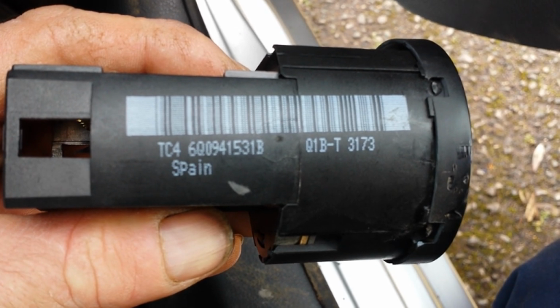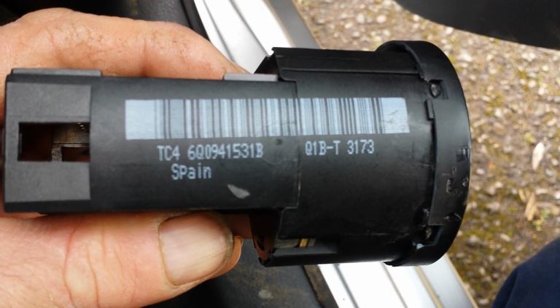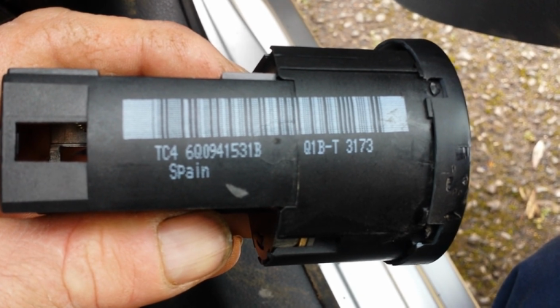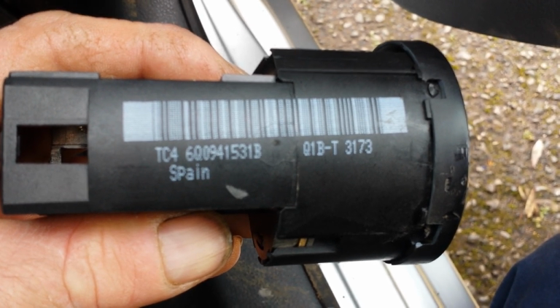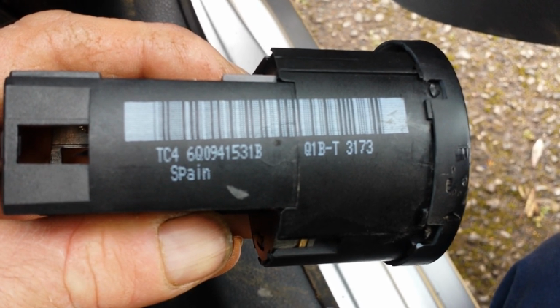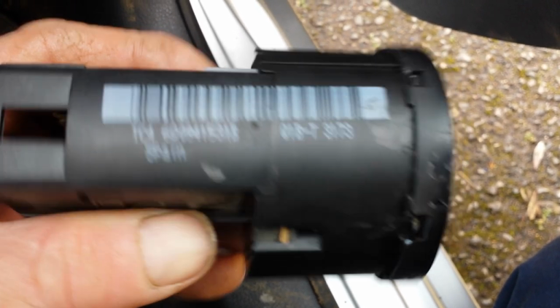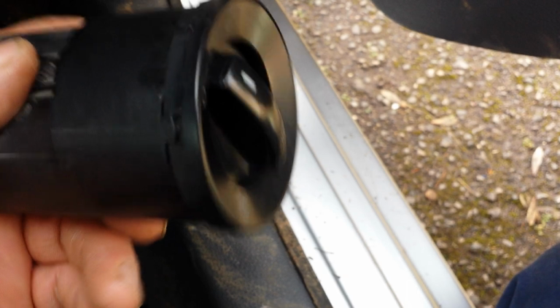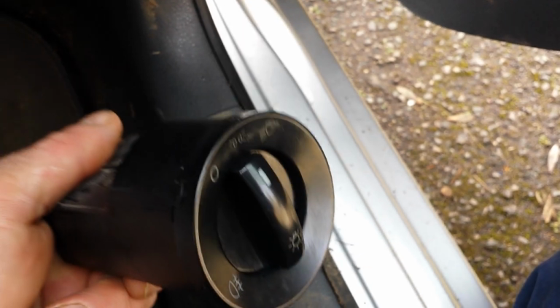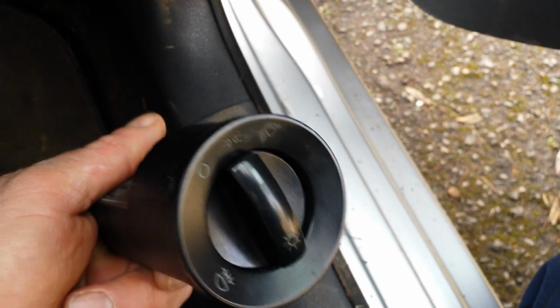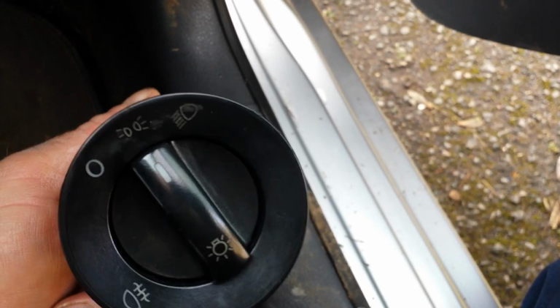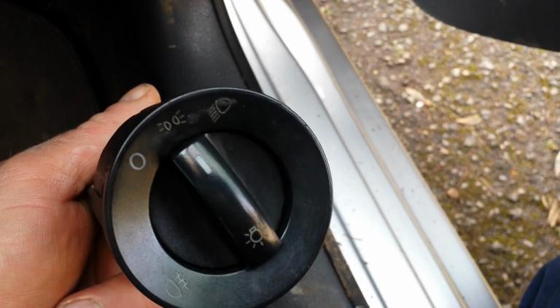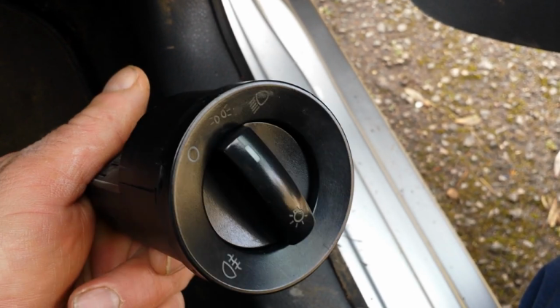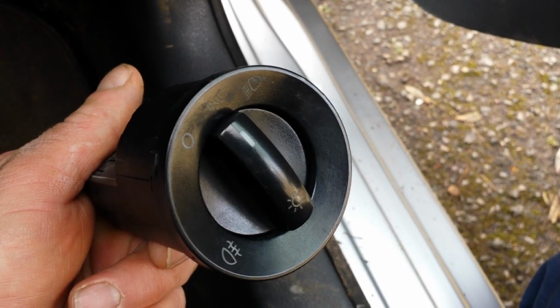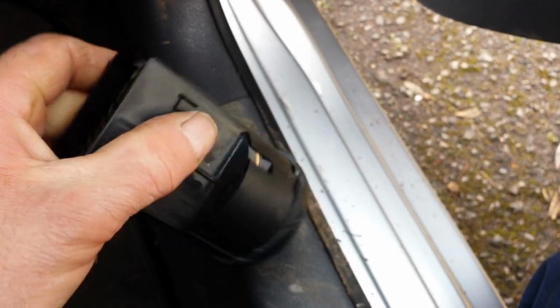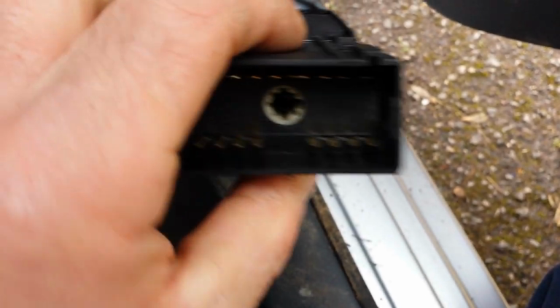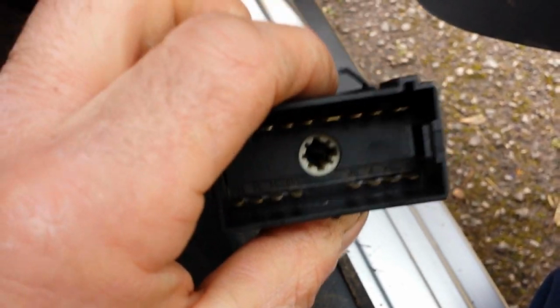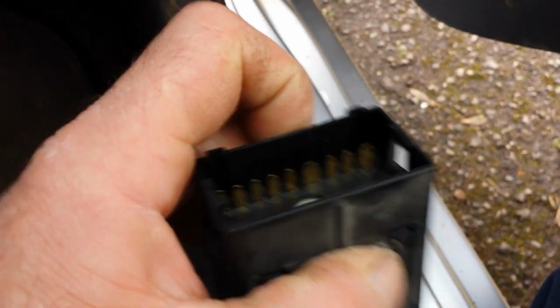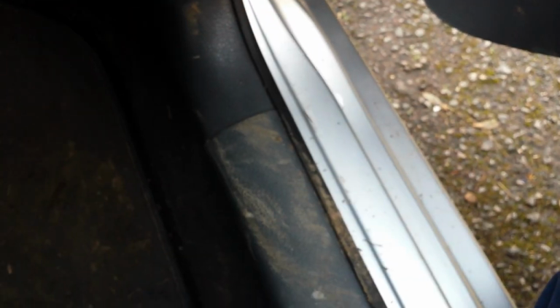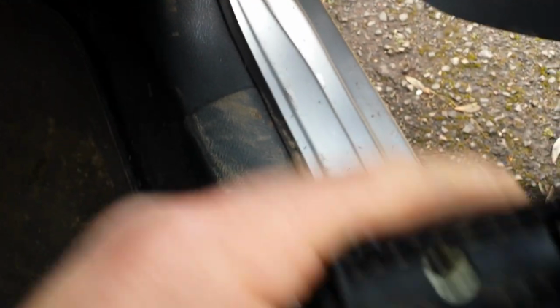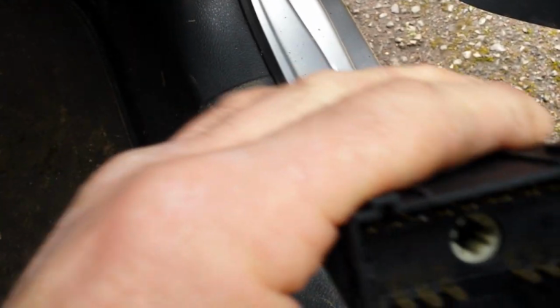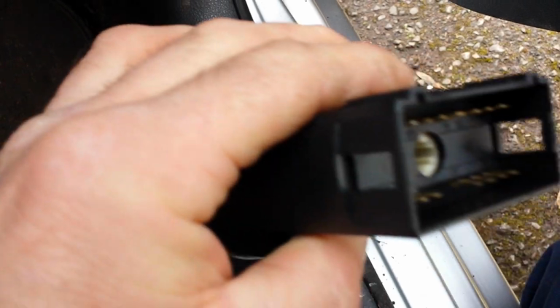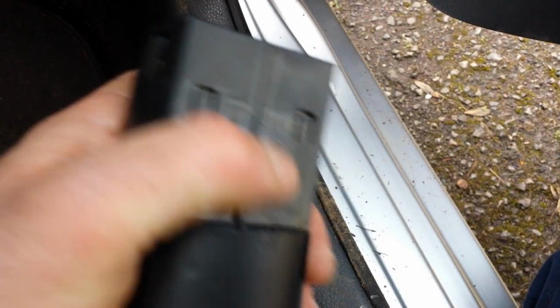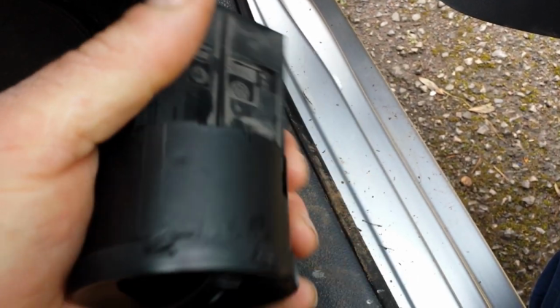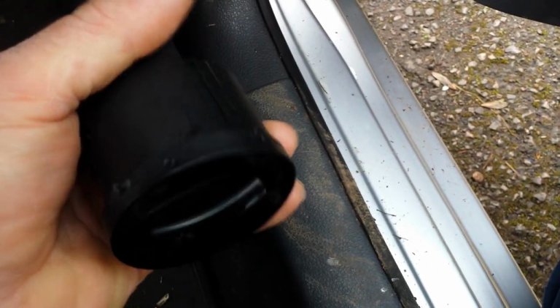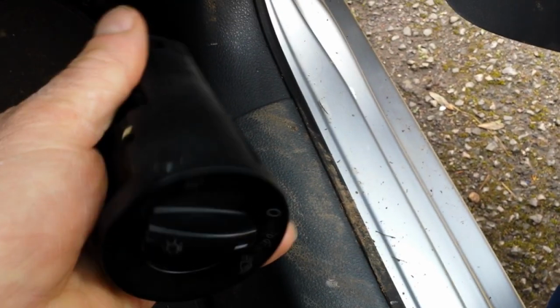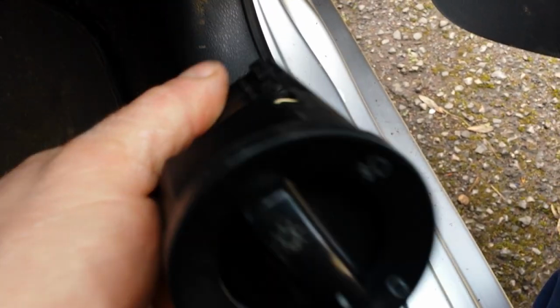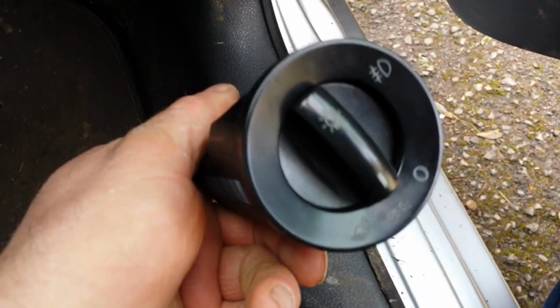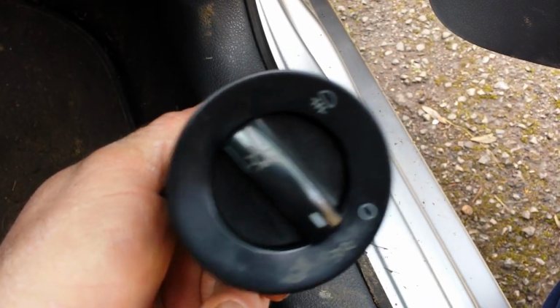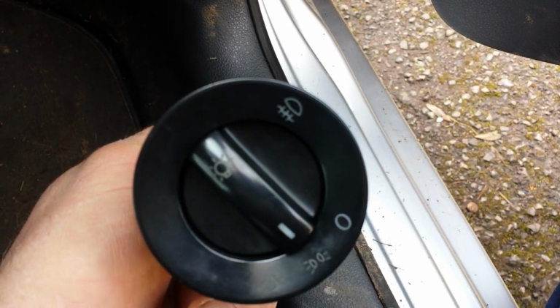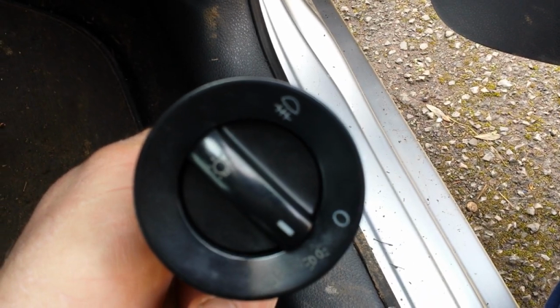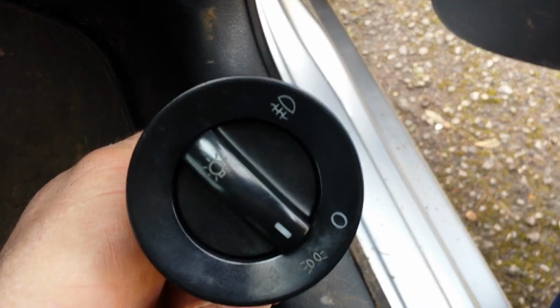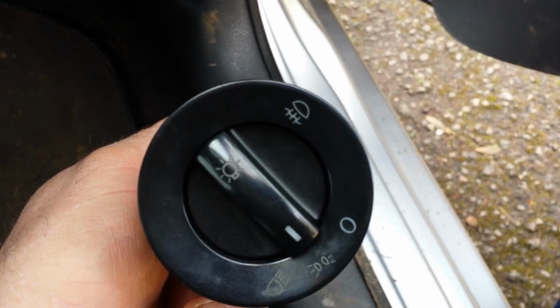That's the actual barcoding on it, and that's the switch — that's what you will need. Once you've got the switch, plug it all back in and it should be sorted.